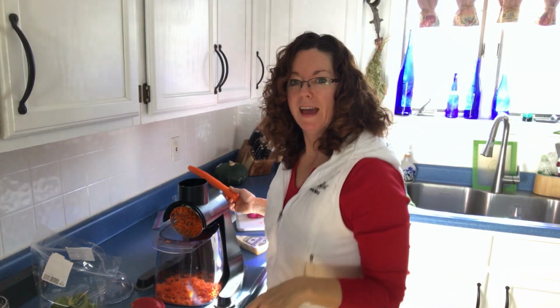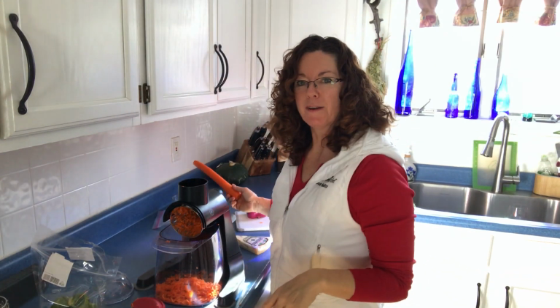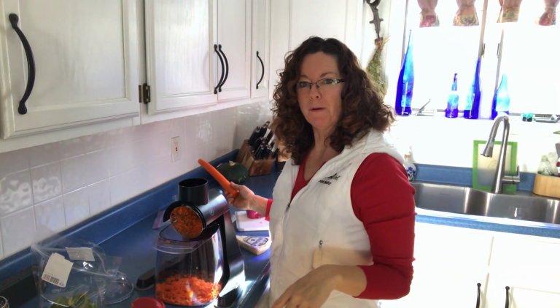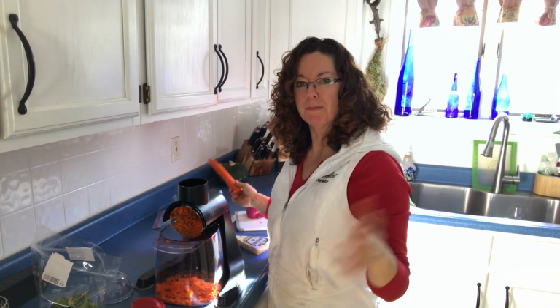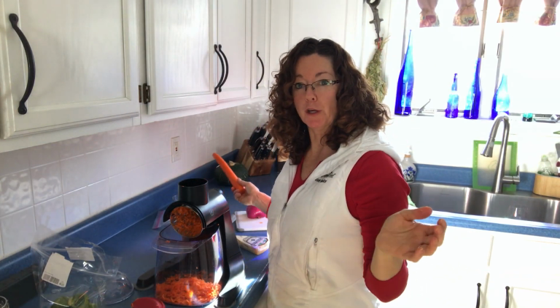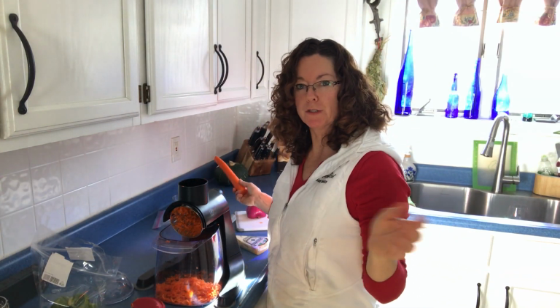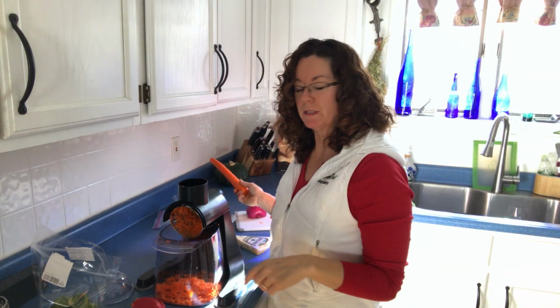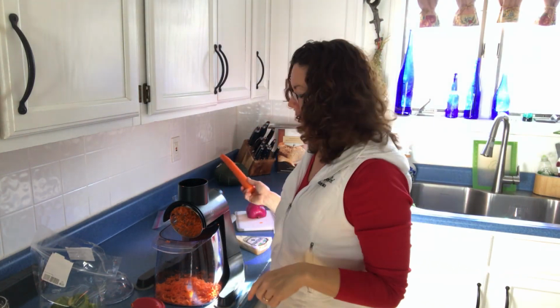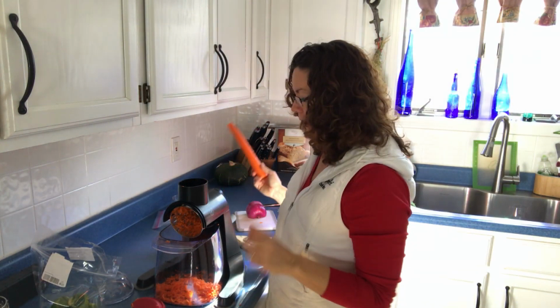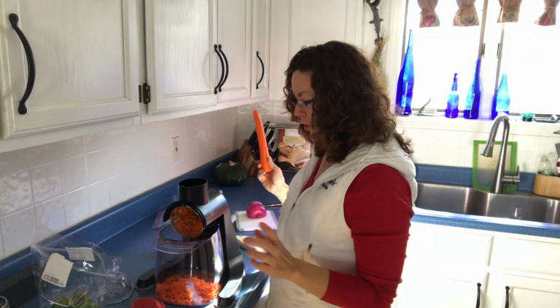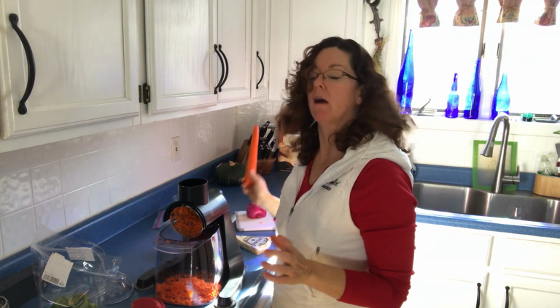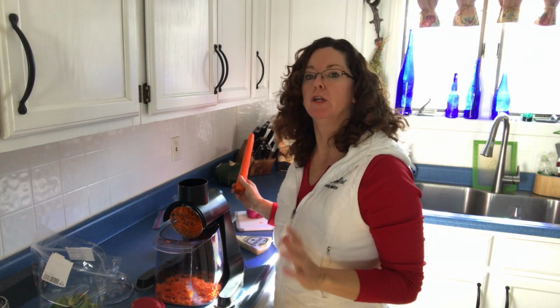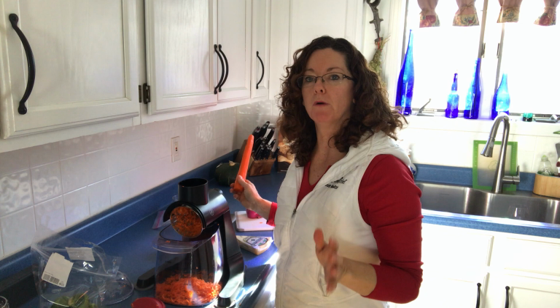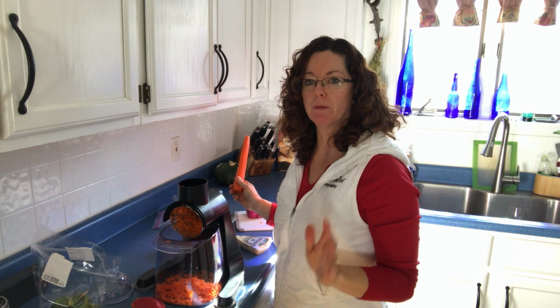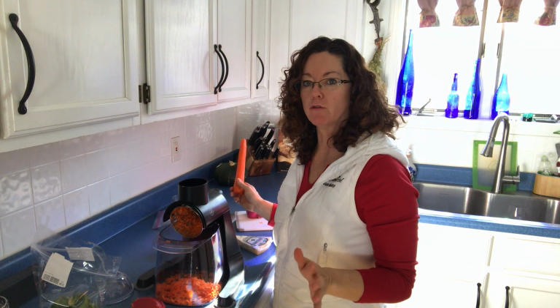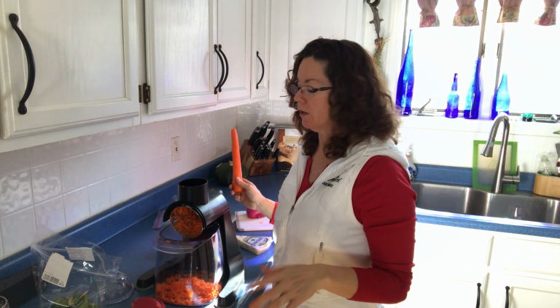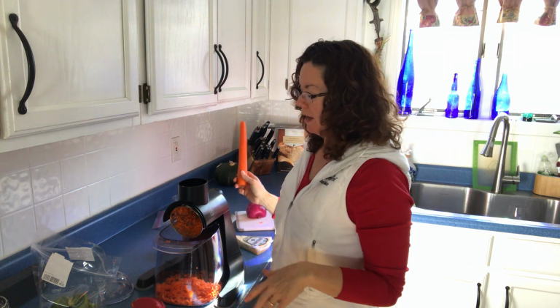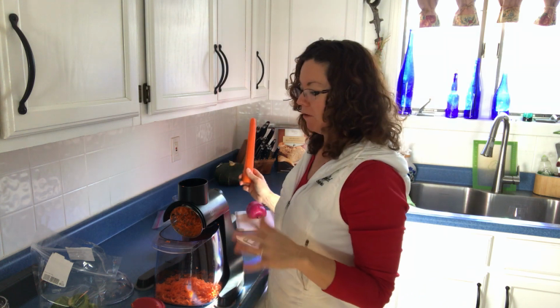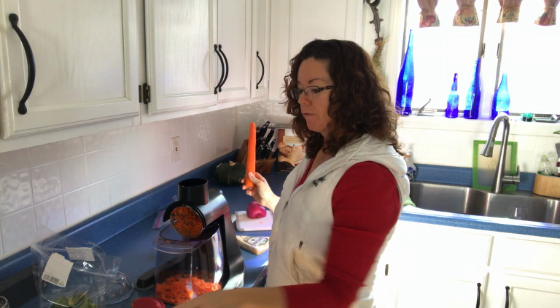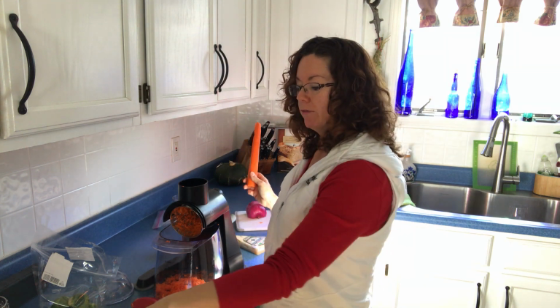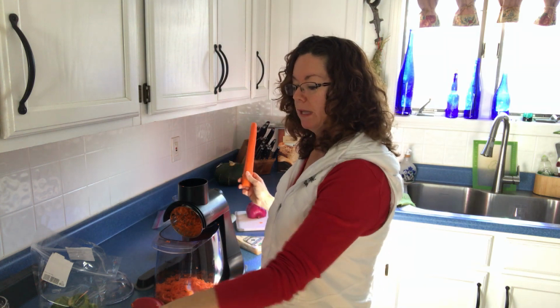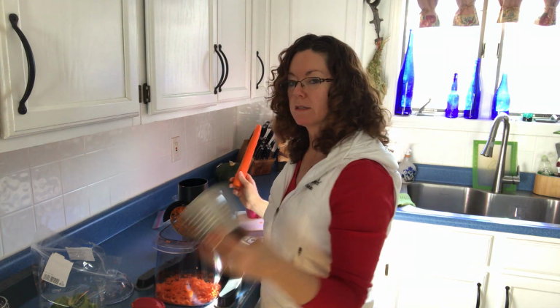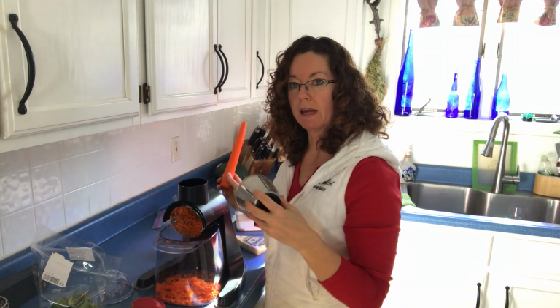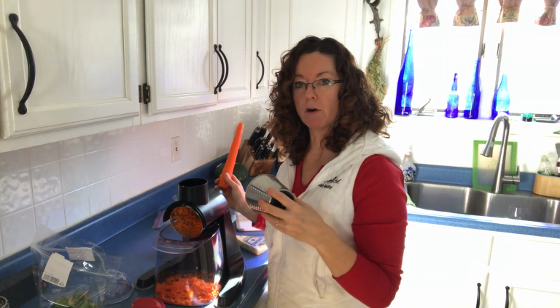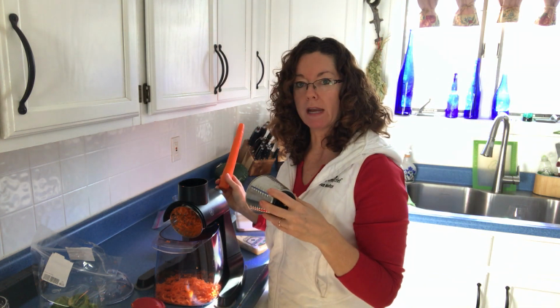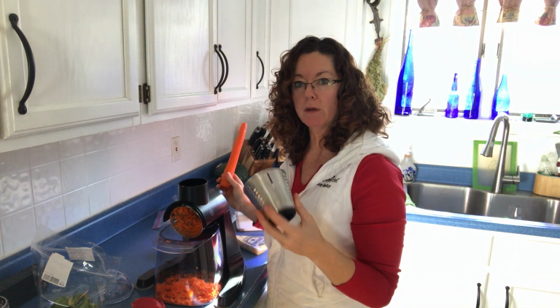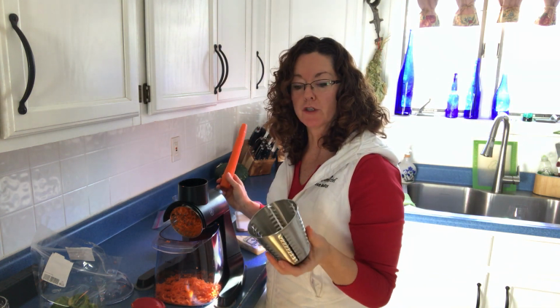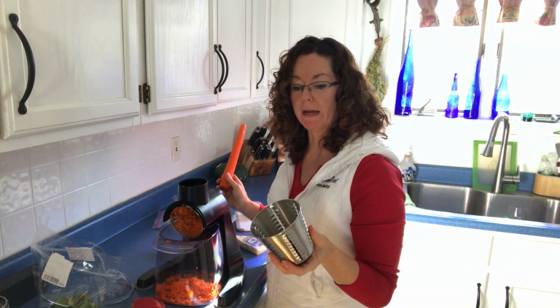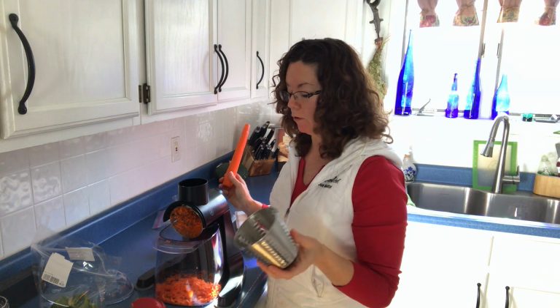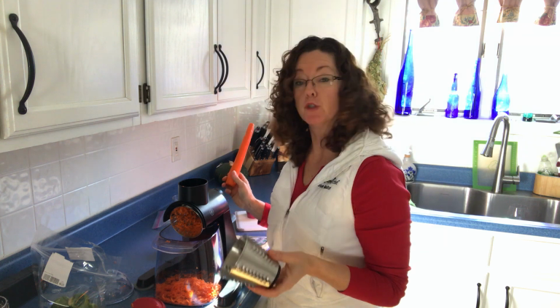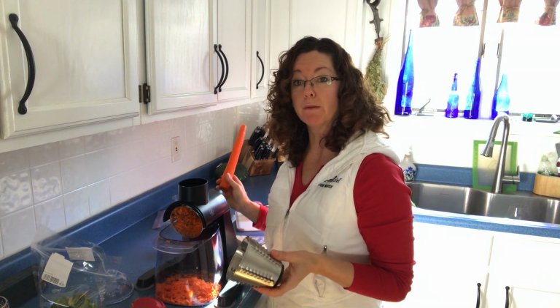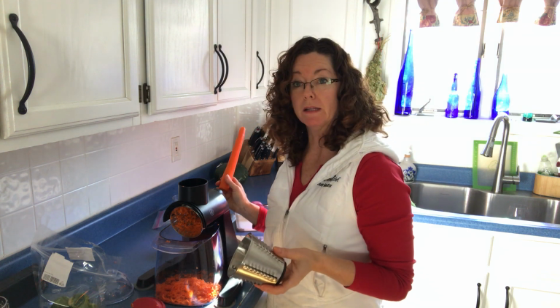Hey there! Welcome to Cooking with Sue today. I am showing our new multi-blade grater. There are three different blades. The blade I have on right now is for shredding or julienne peeling.